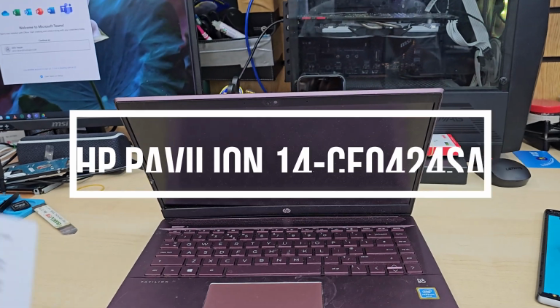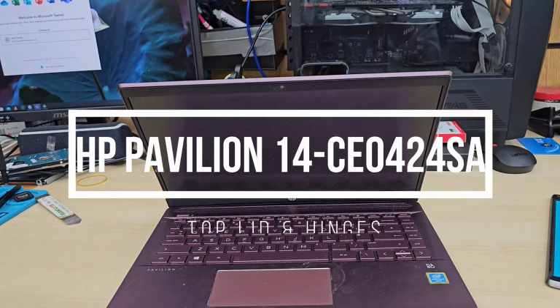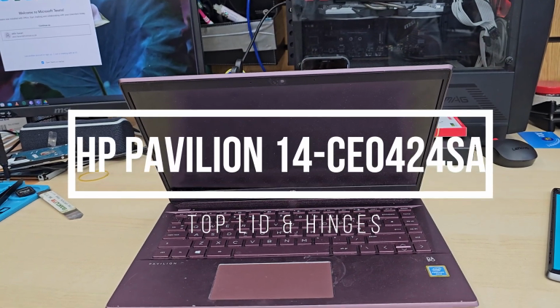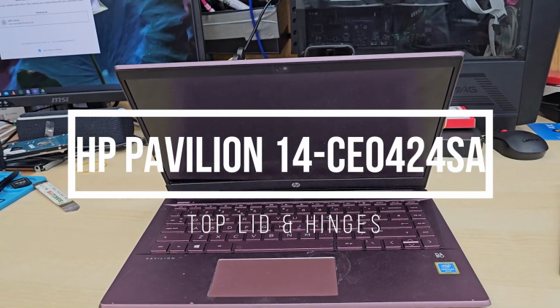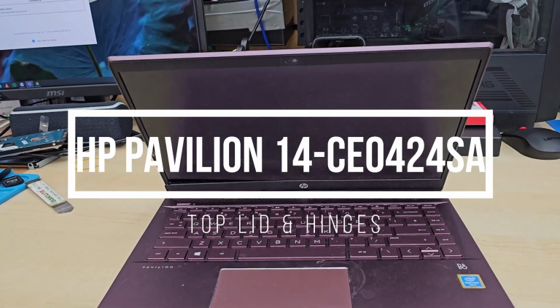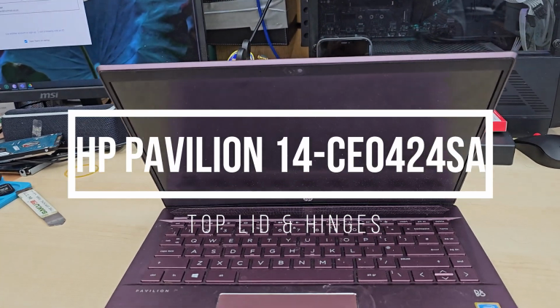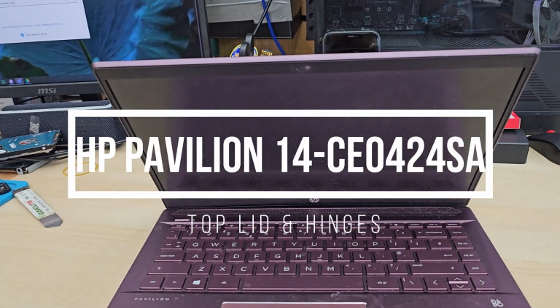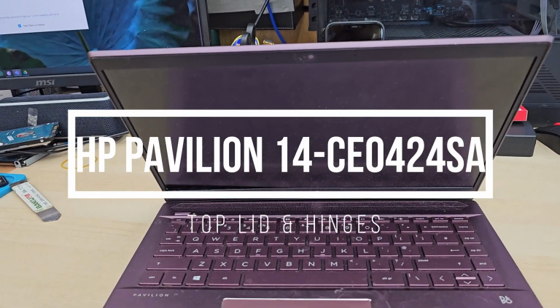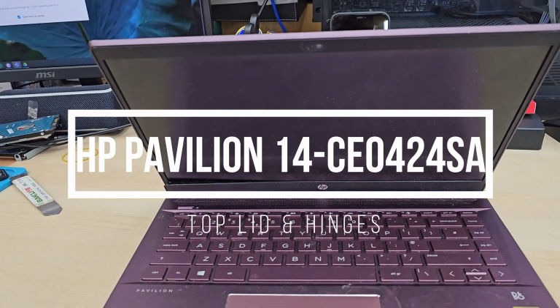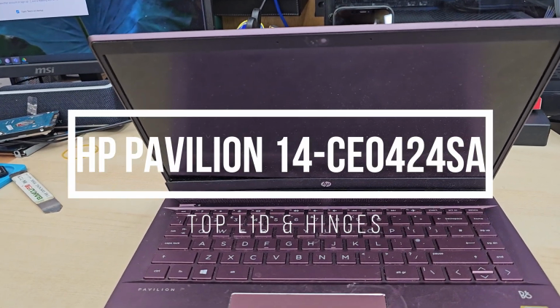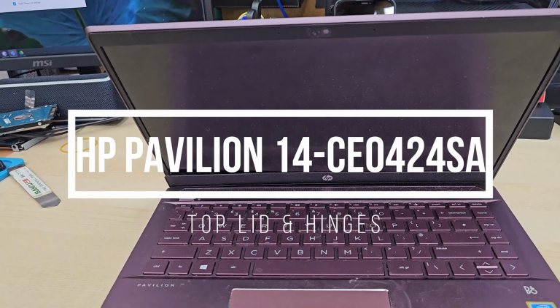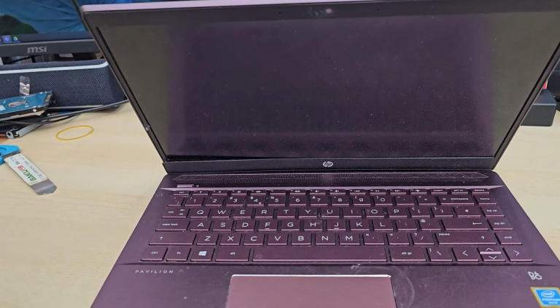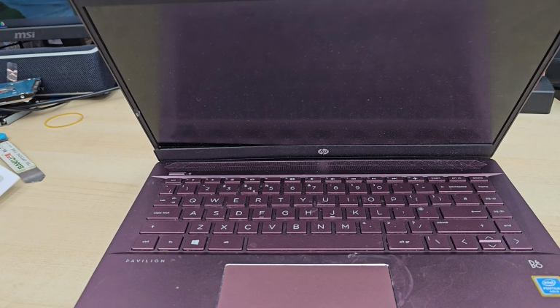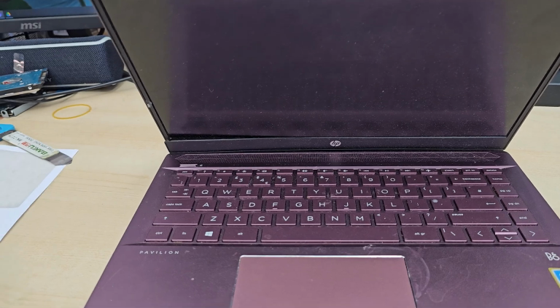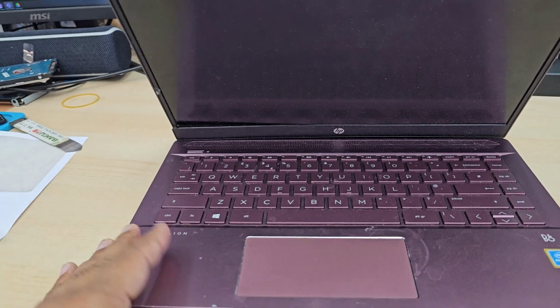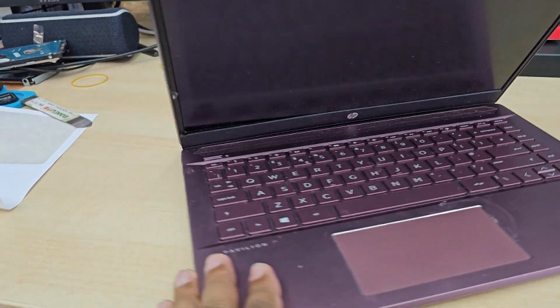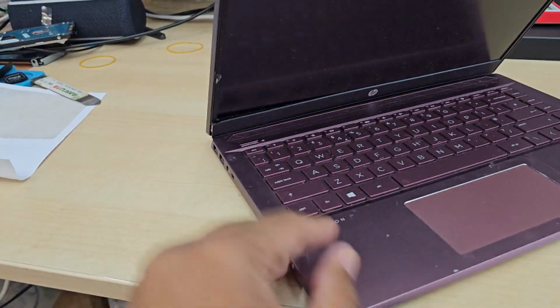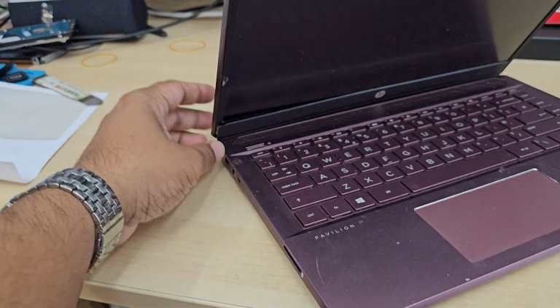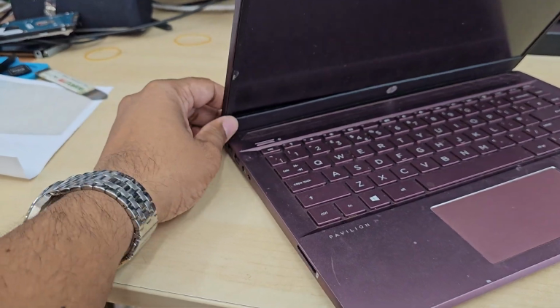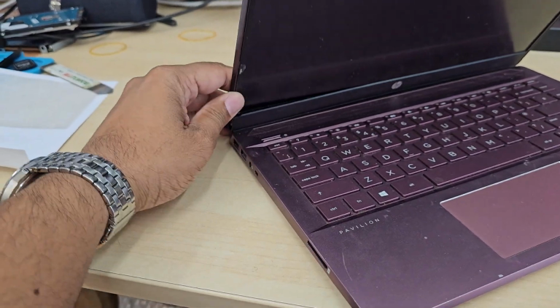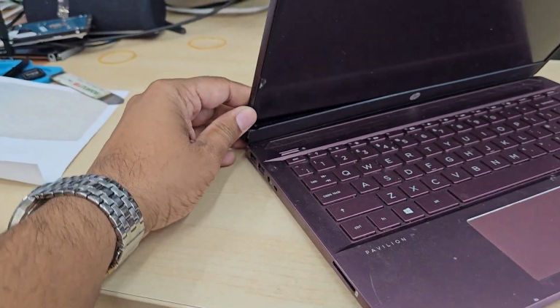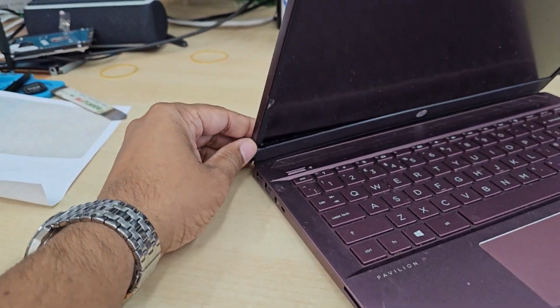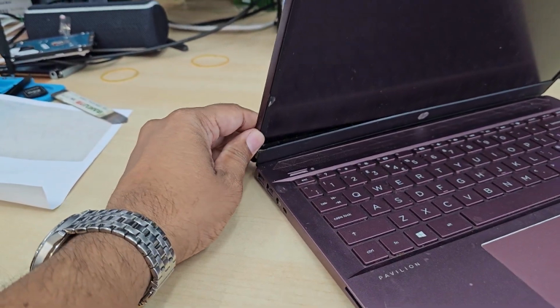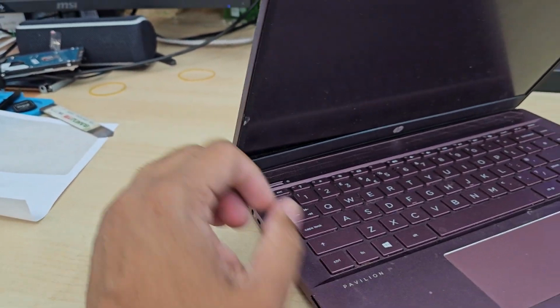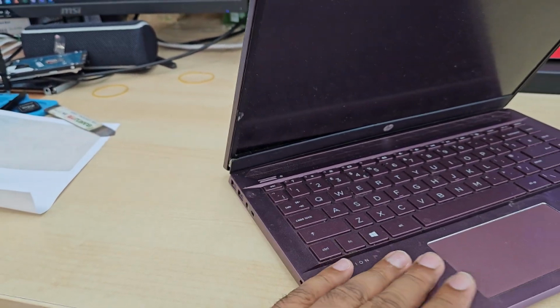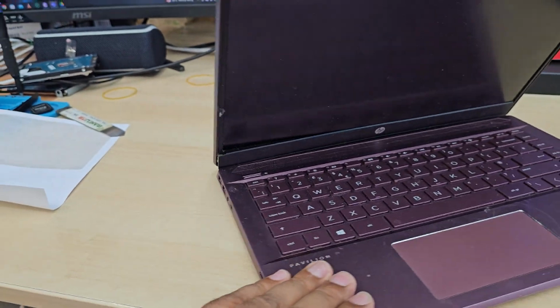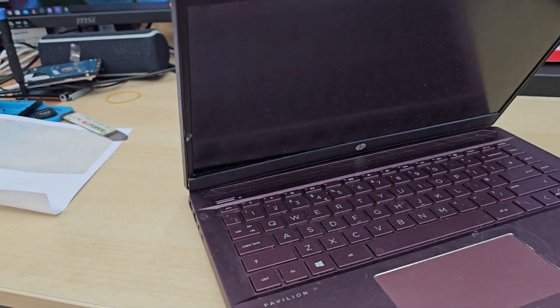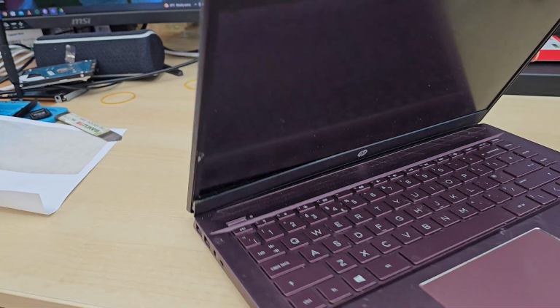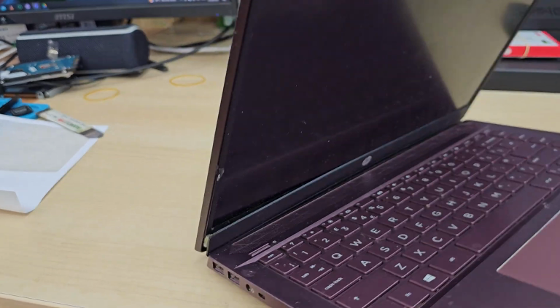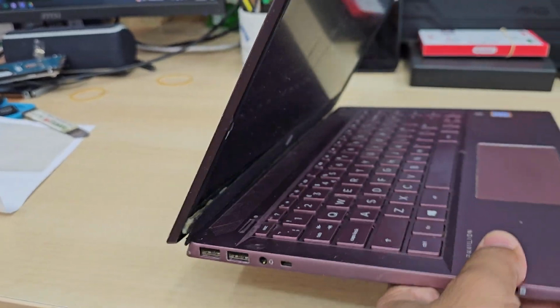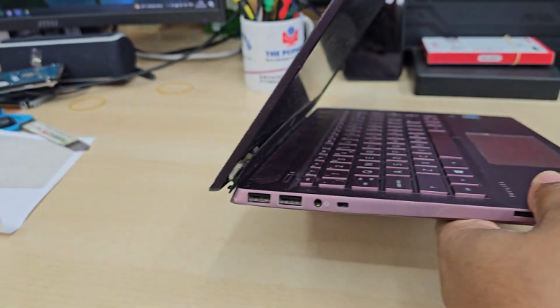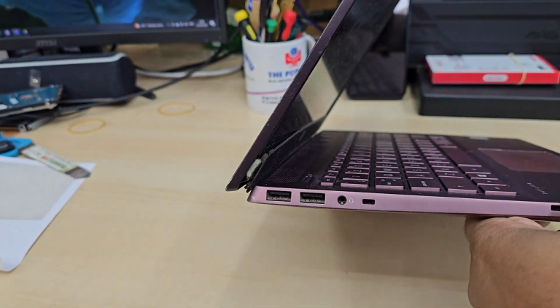Good morning everyone. Welcome back to the channel. As you can see, this is an HP Pavilion — the Pavilion 14-CE0524SA model.